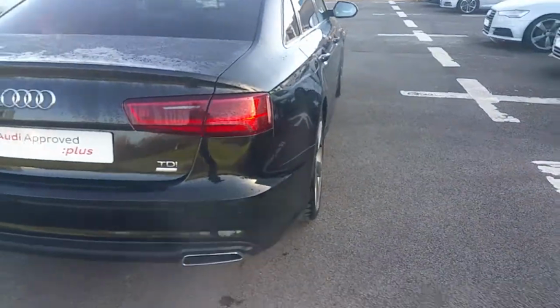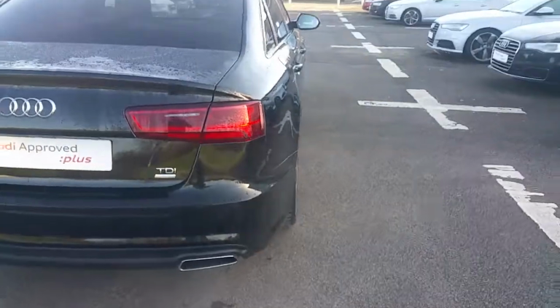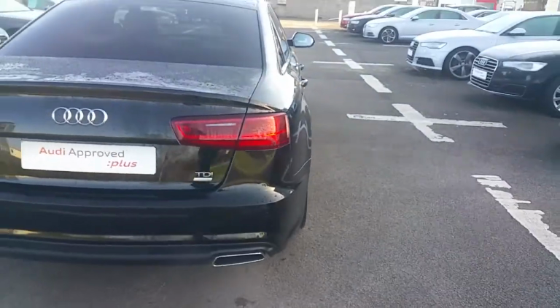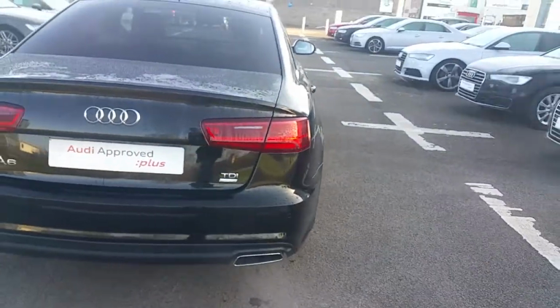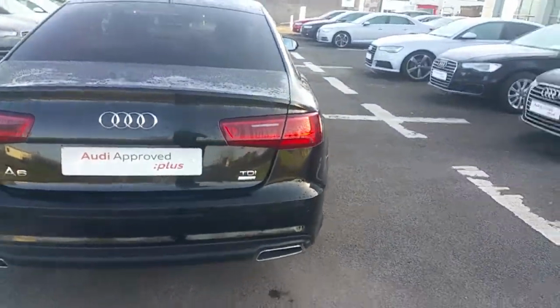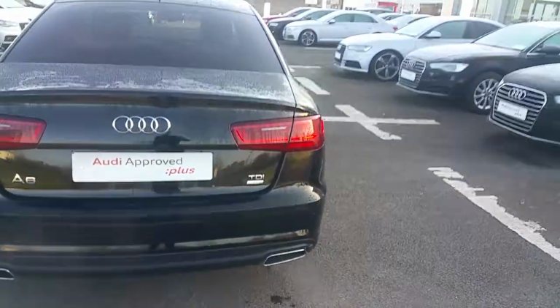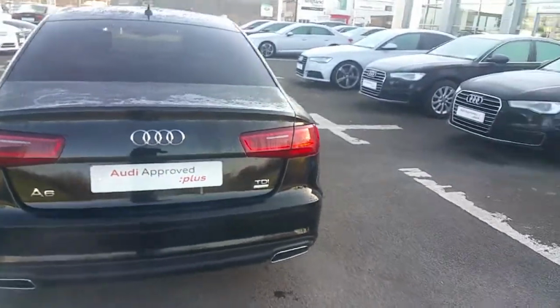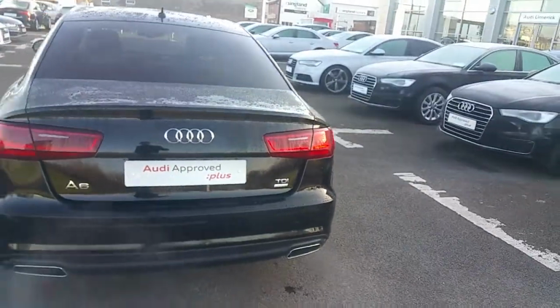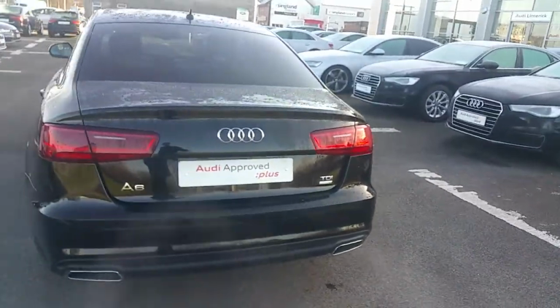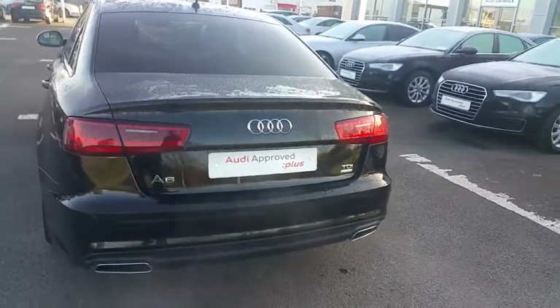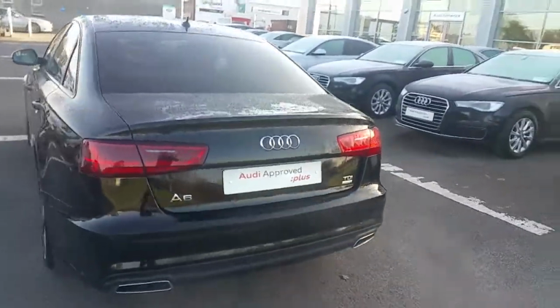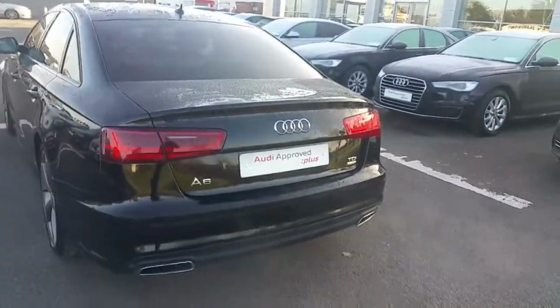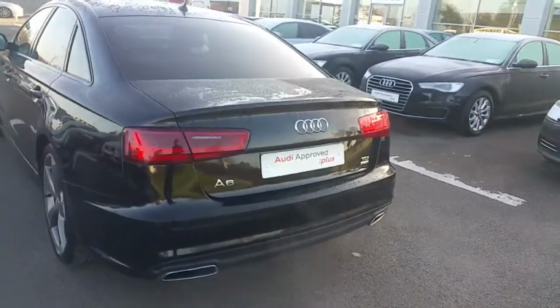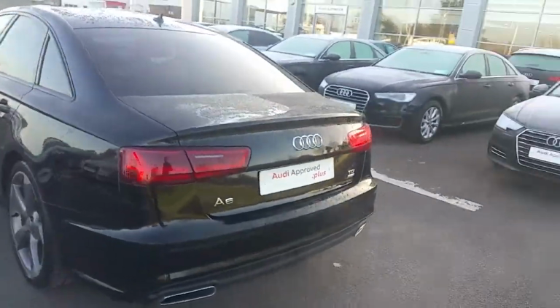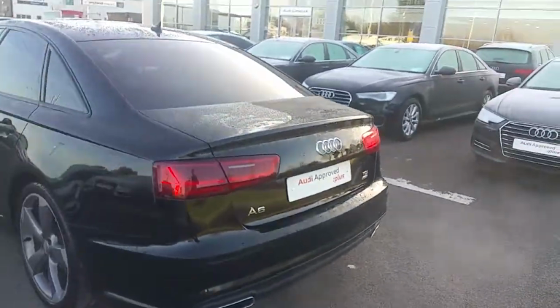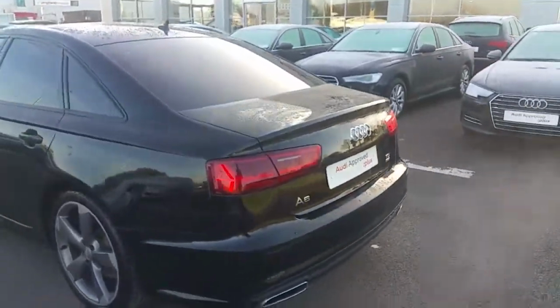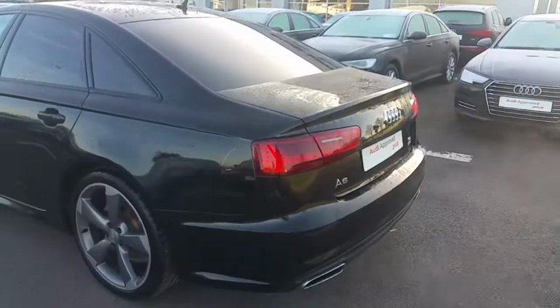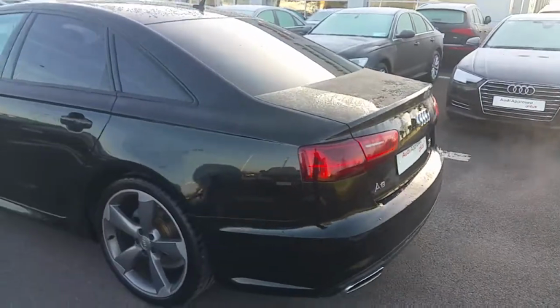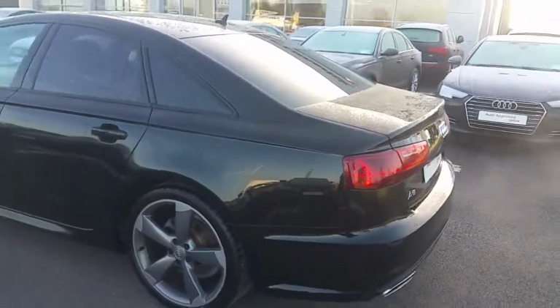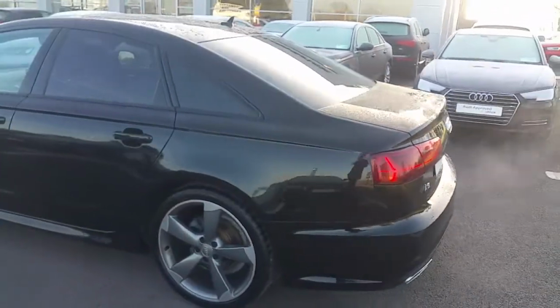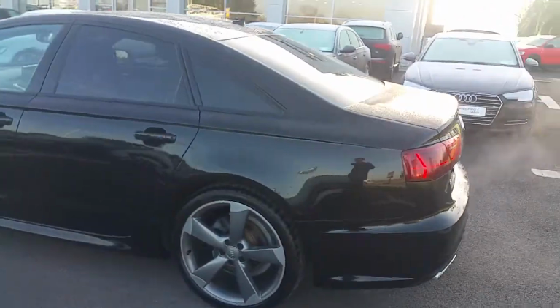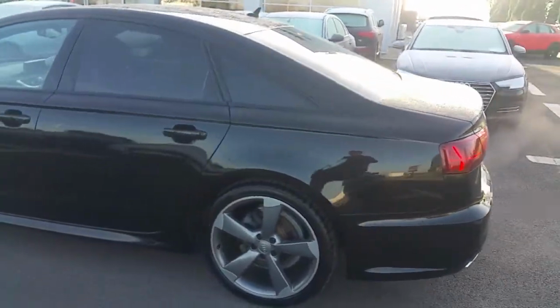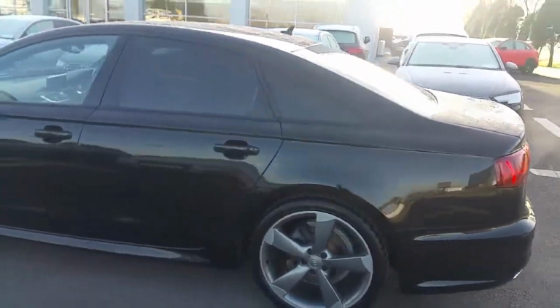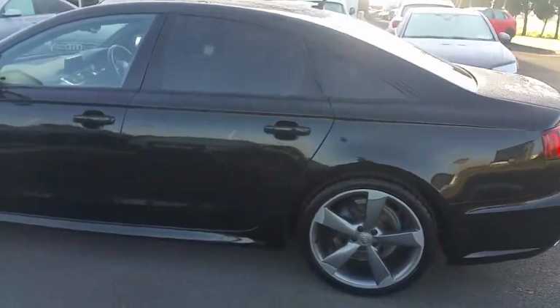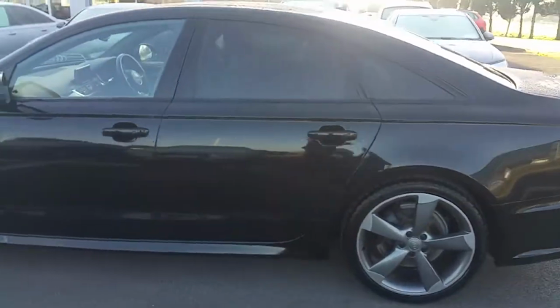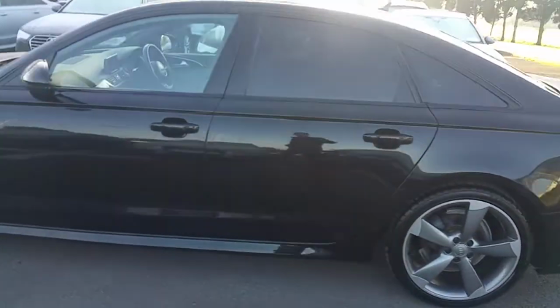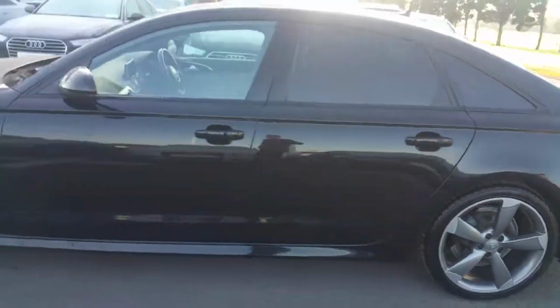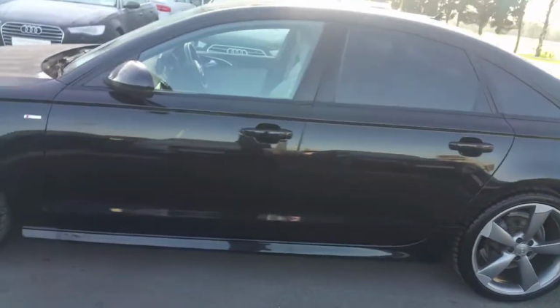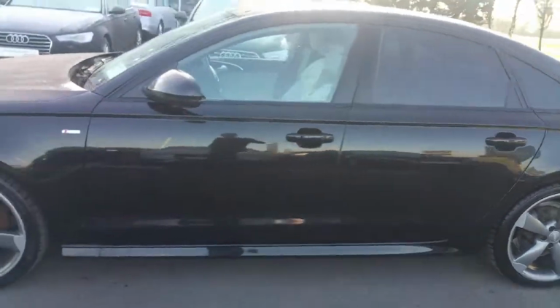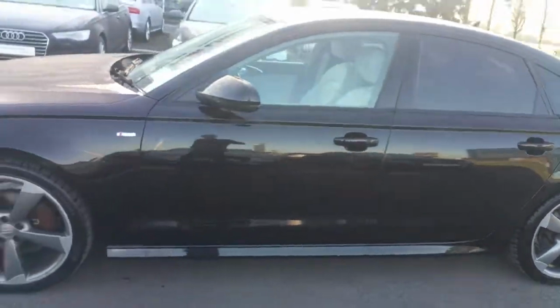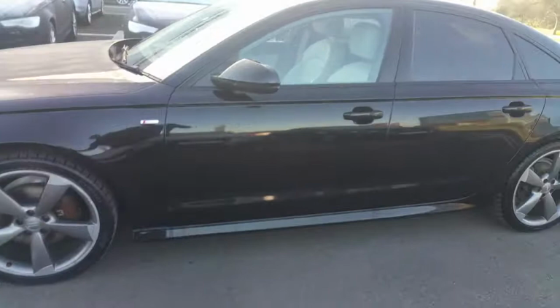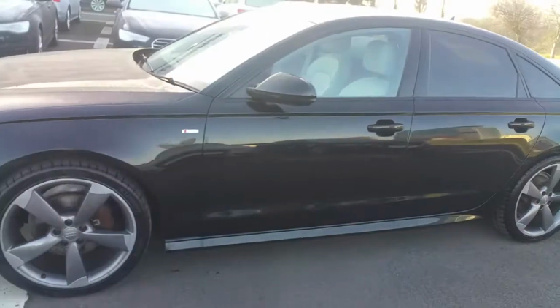This particular A6 has front and rear parking sensors. It has 33,000km on its clock and comes with a full 12 month Audi approved plus warranty.